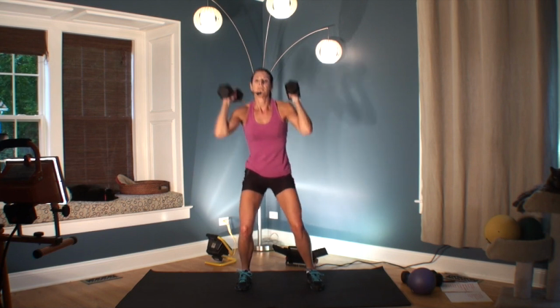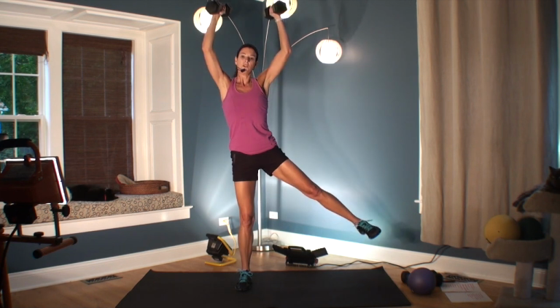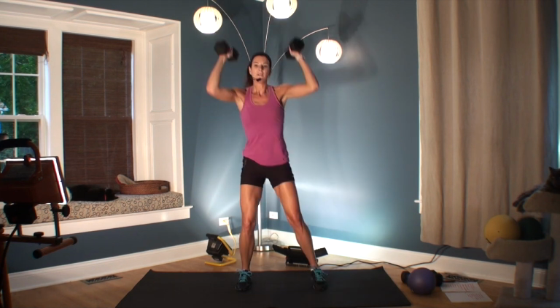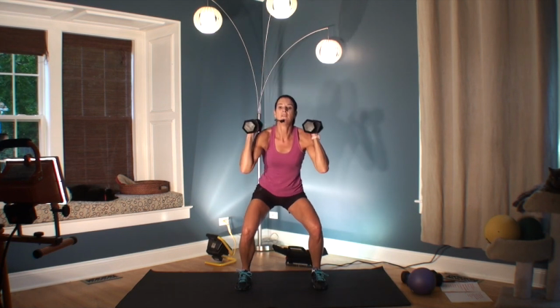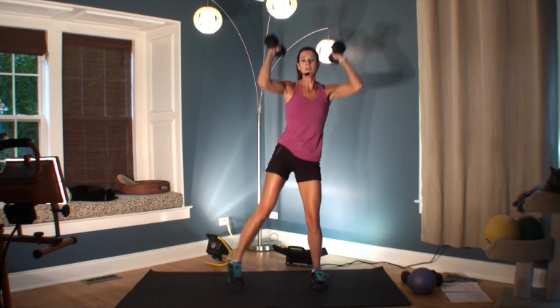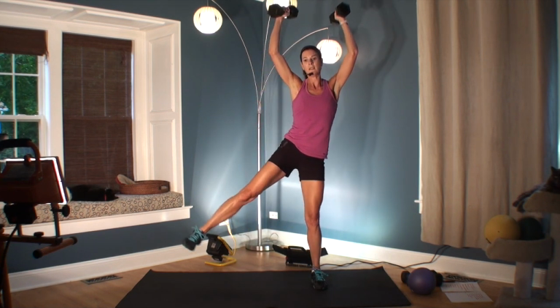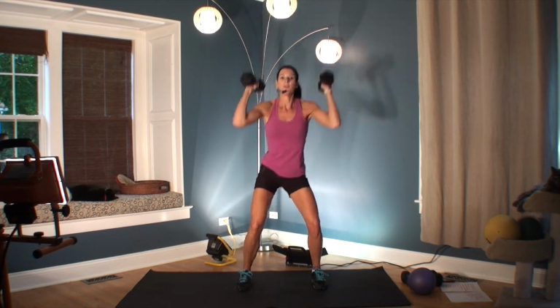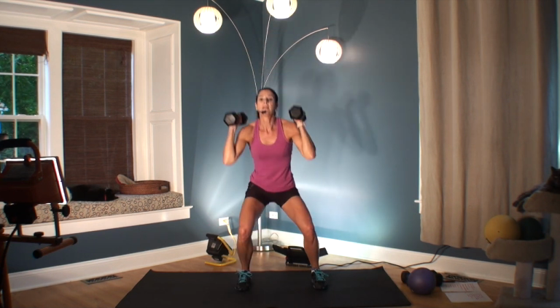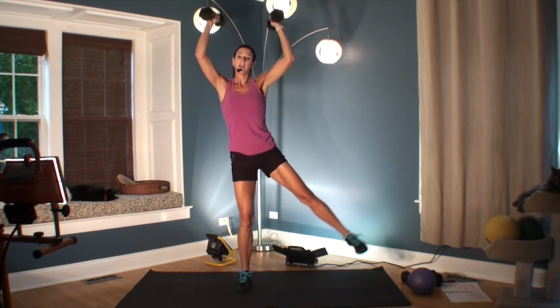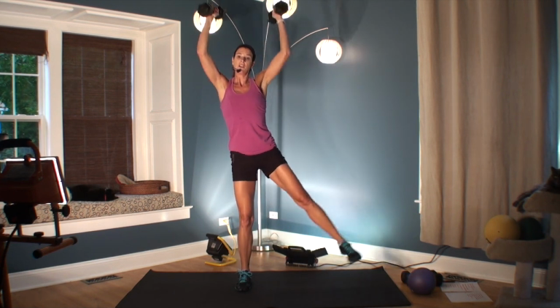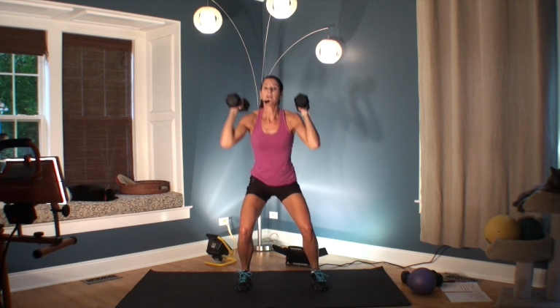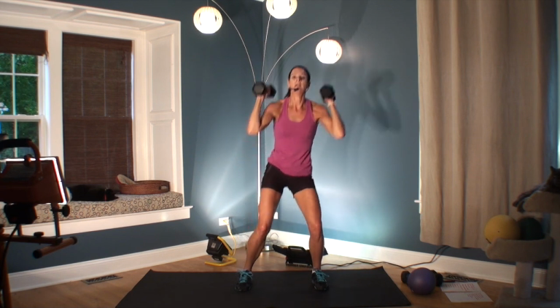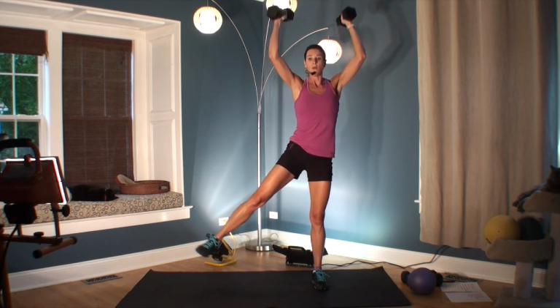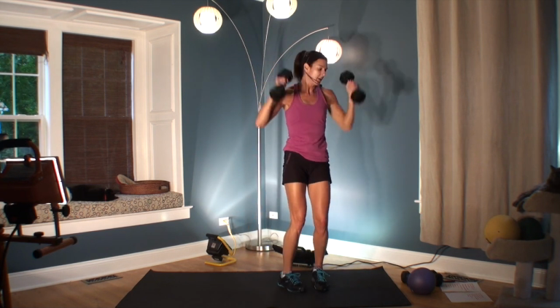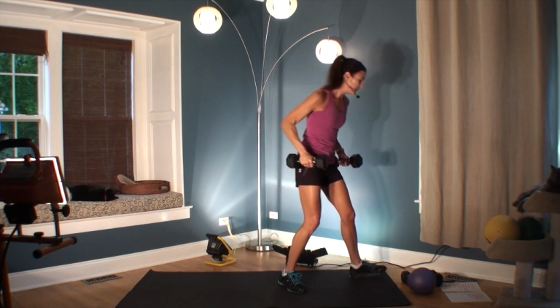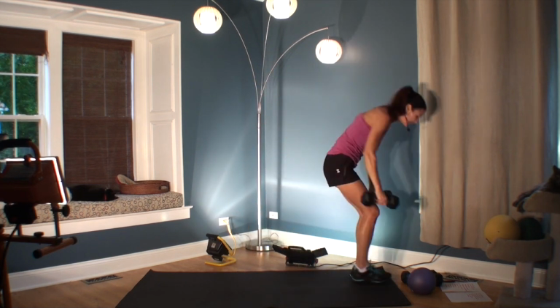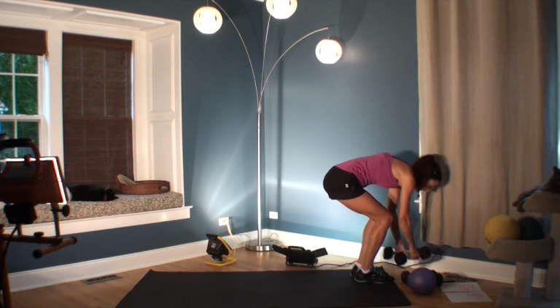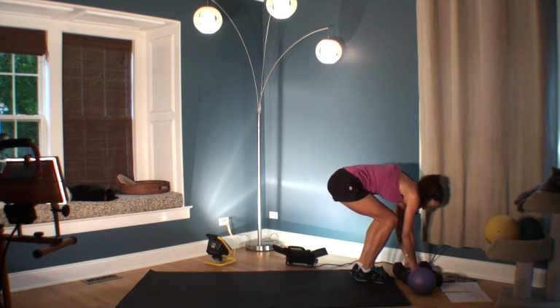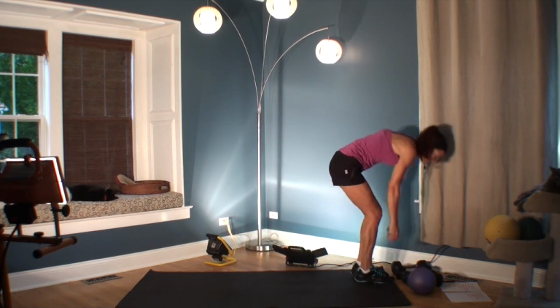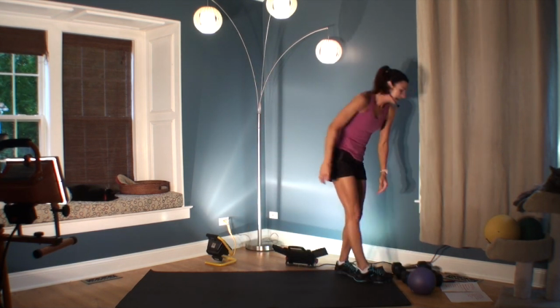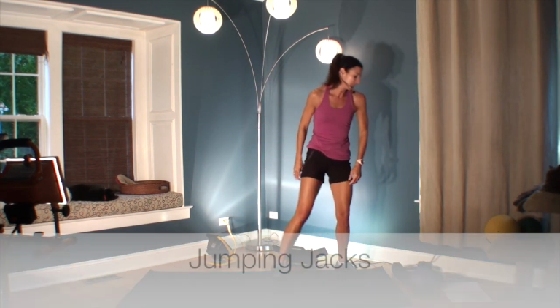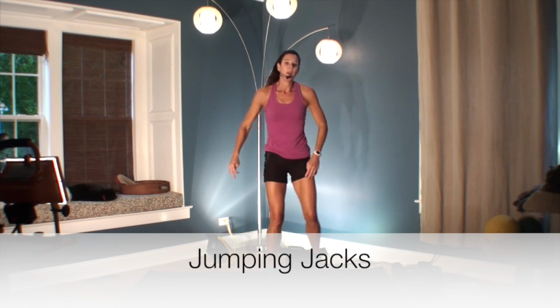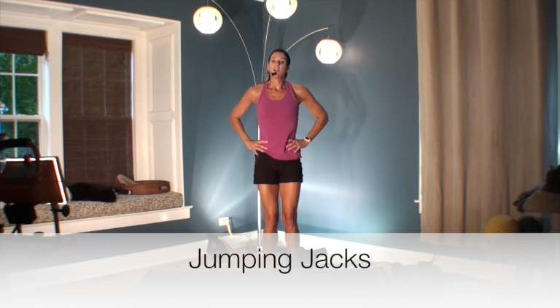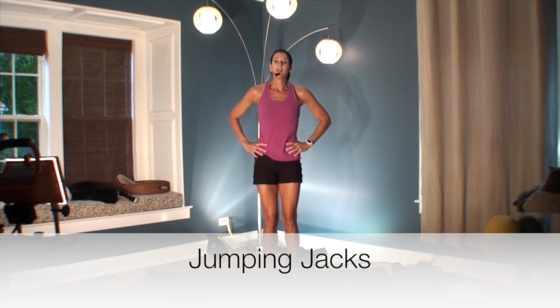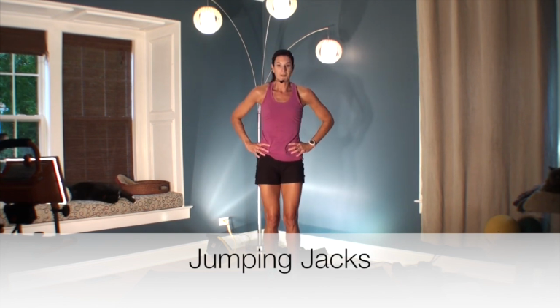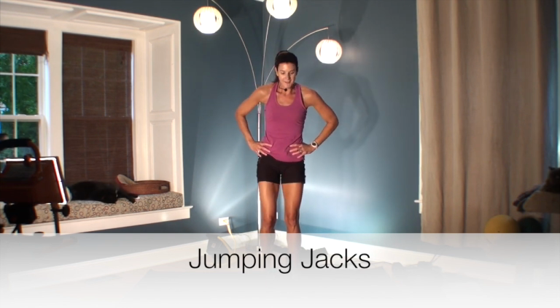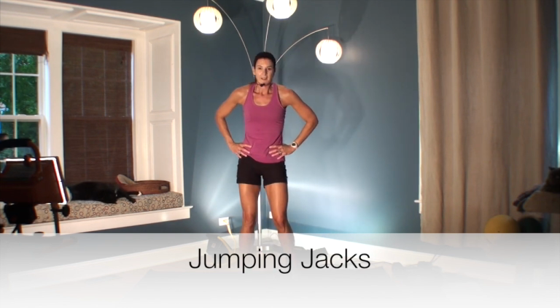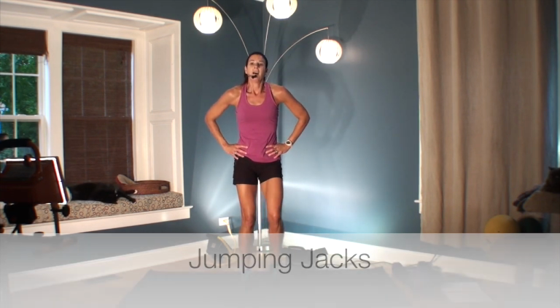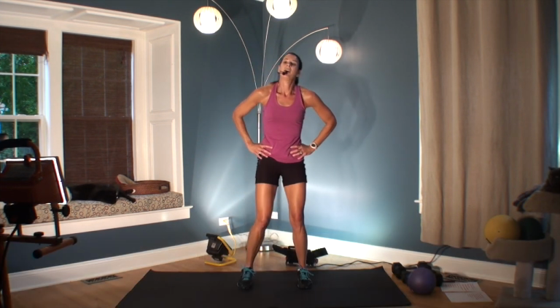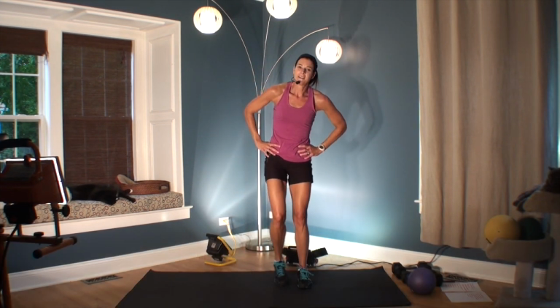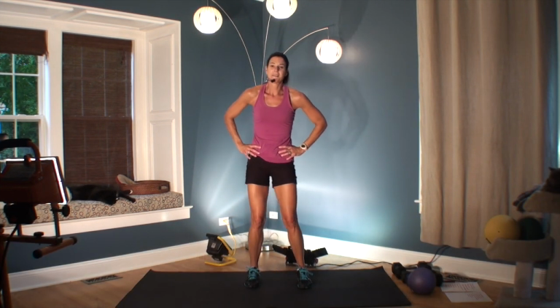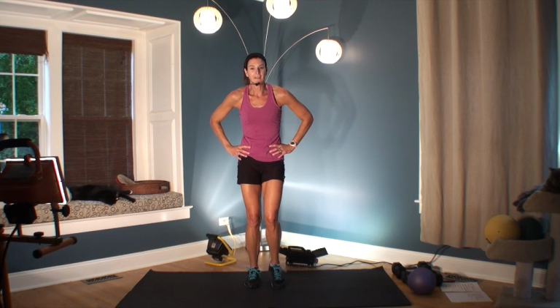Four, three, two, one. Put the weights down. Next one, we're going to do jumping jacks. That 10 seconds is like heaven.